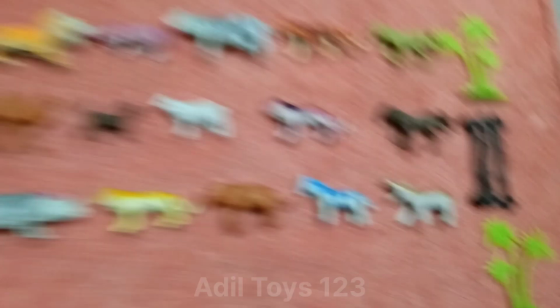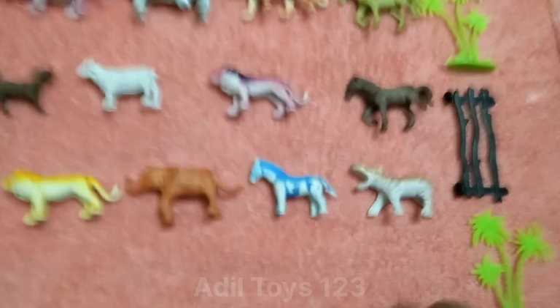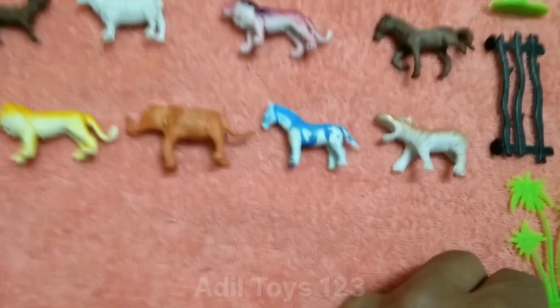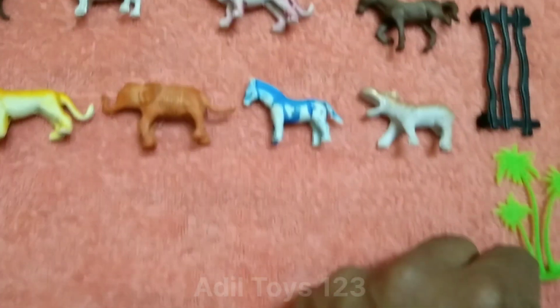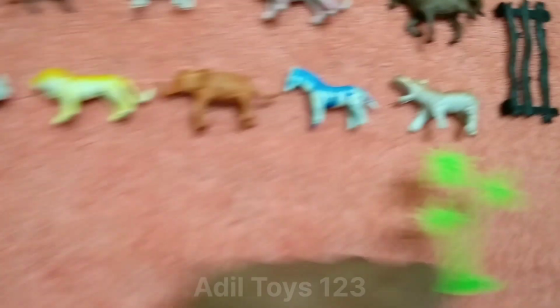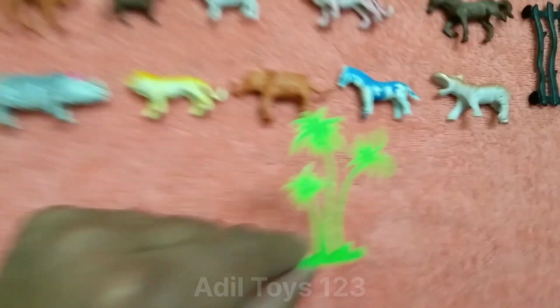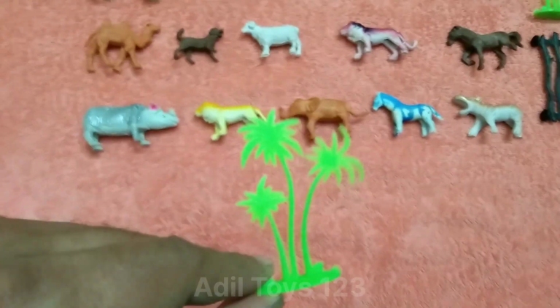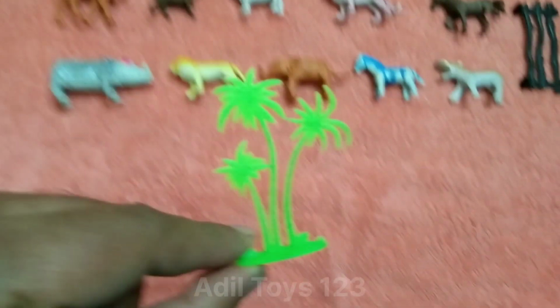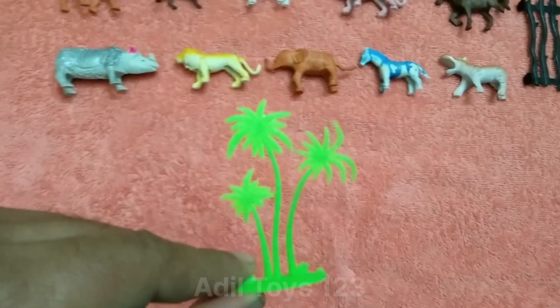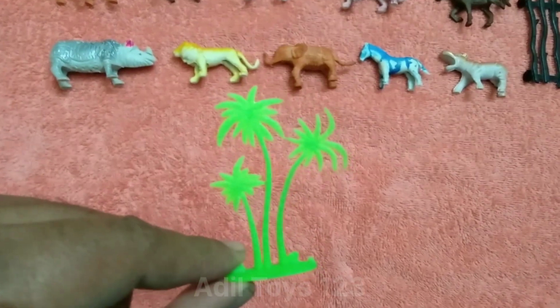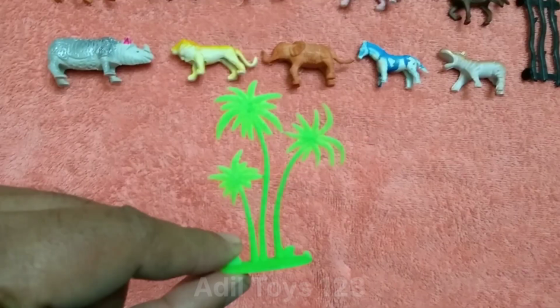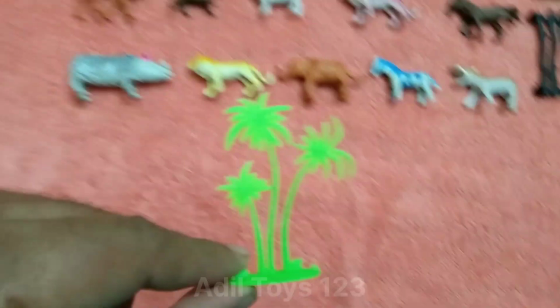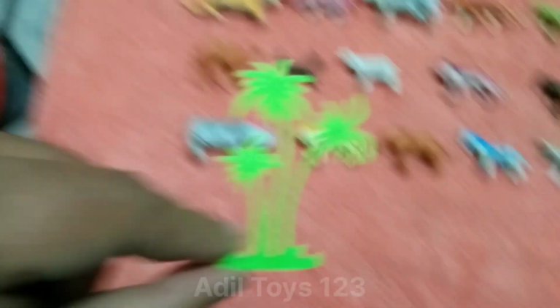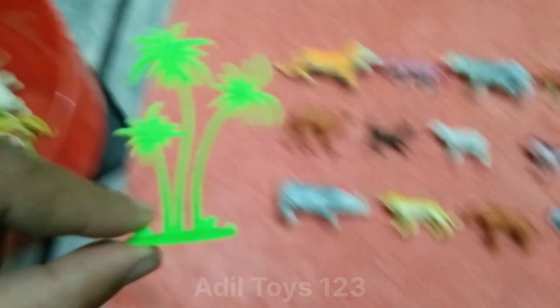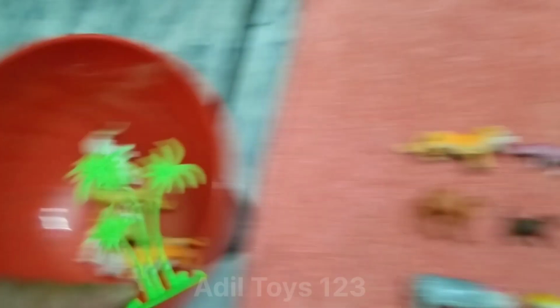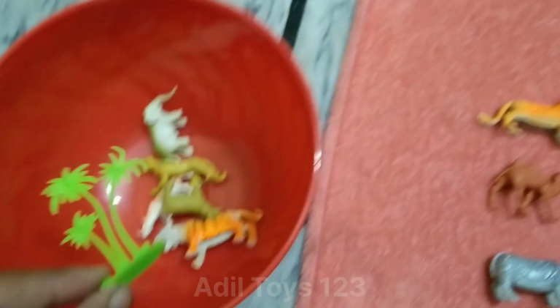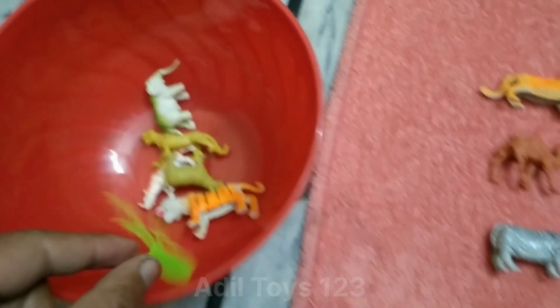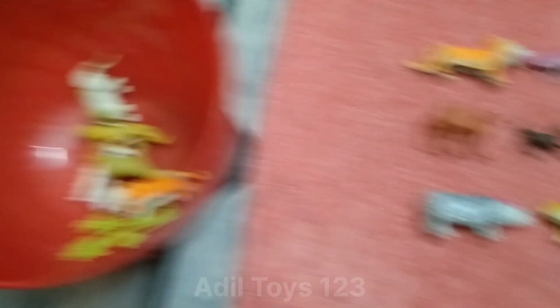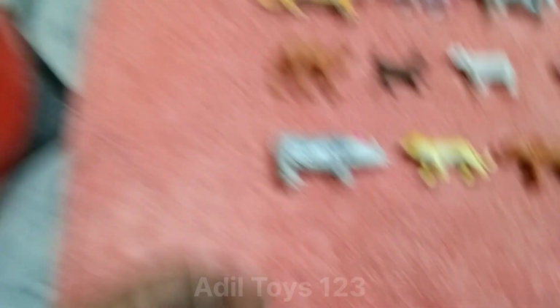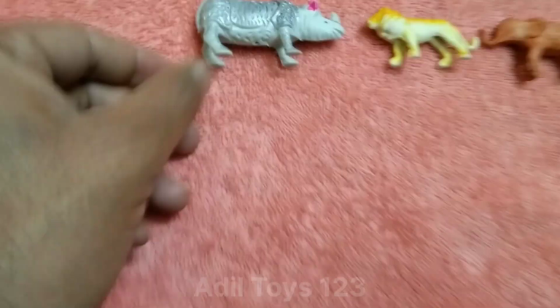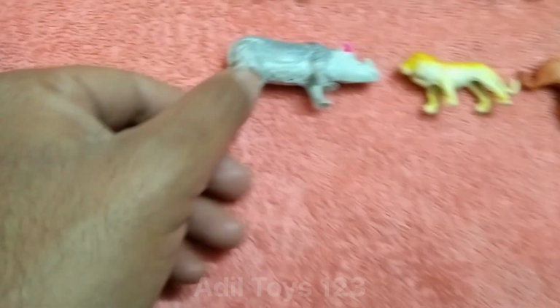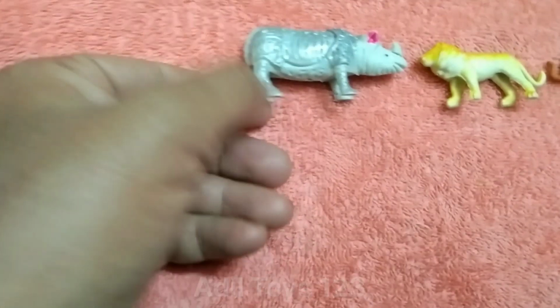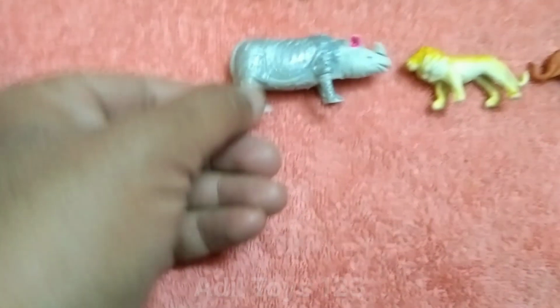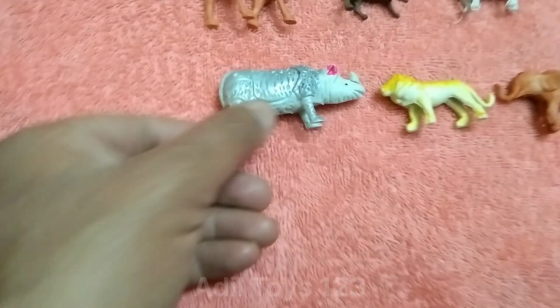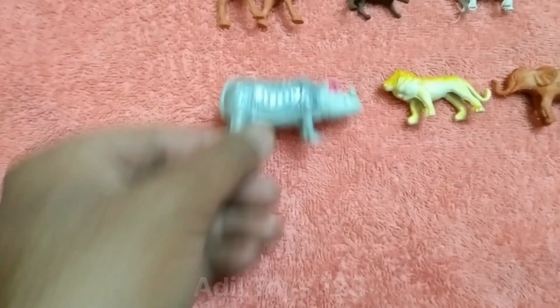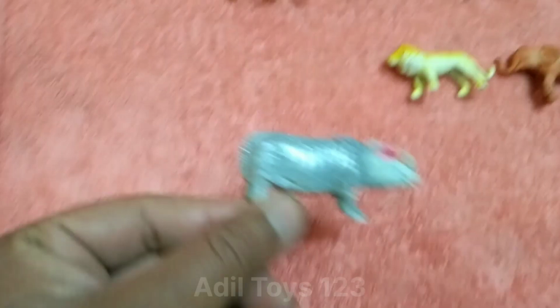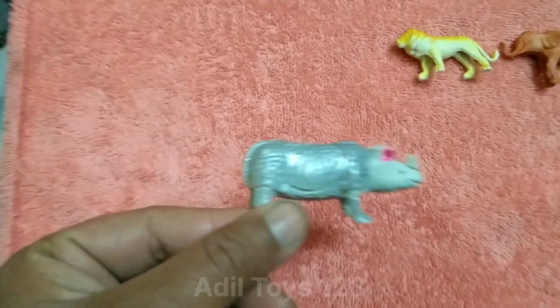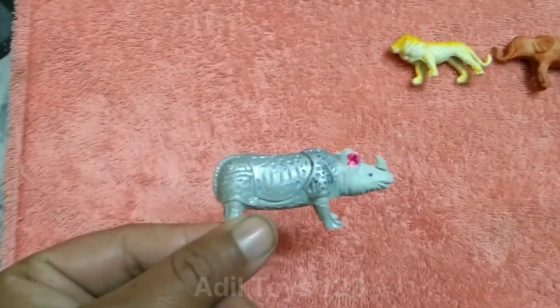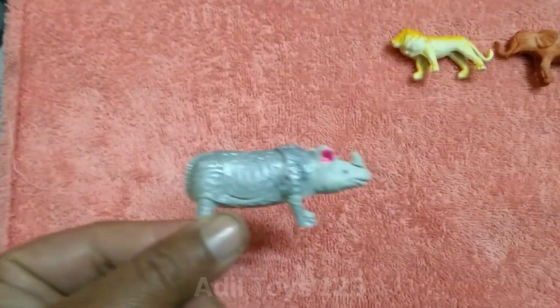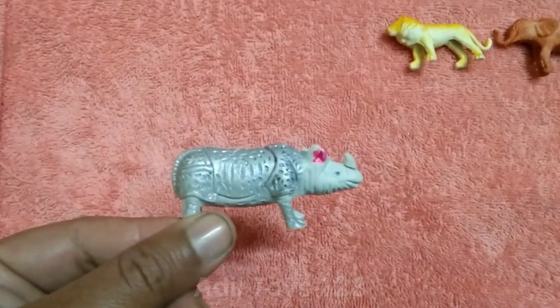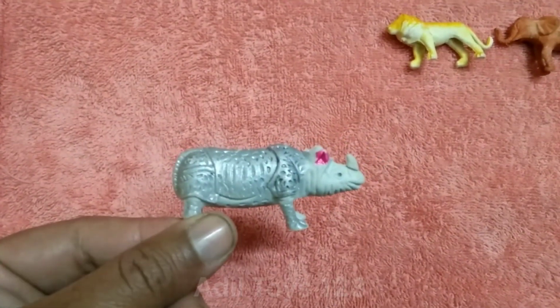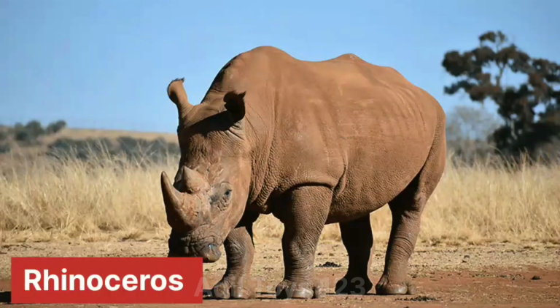What is this? Beautiful tree. Nice tree. What is this? This is a beautiful dinosaur. Also, turtle tree.